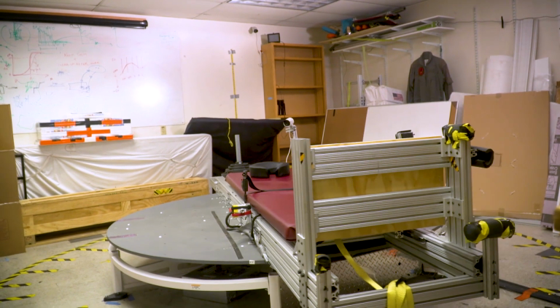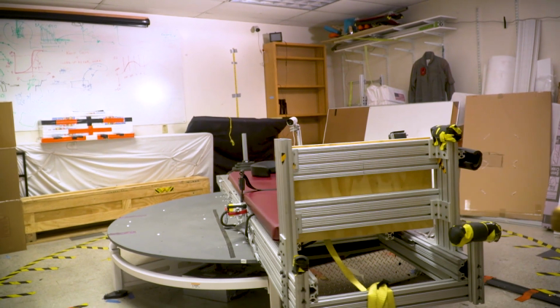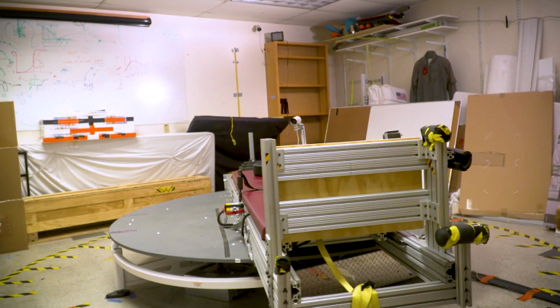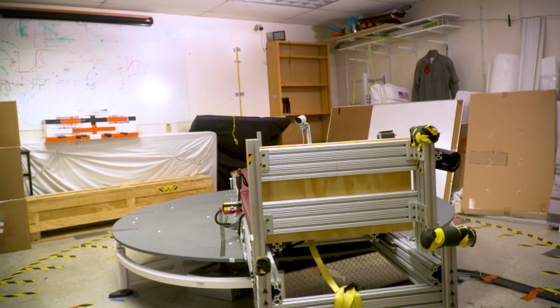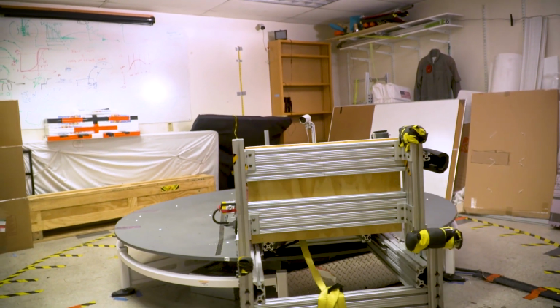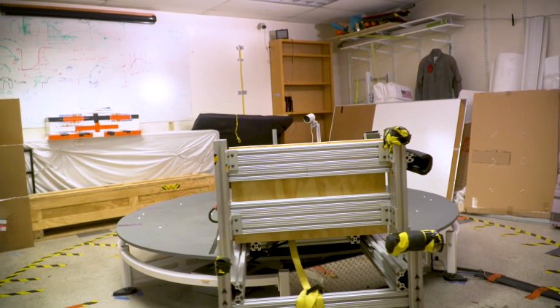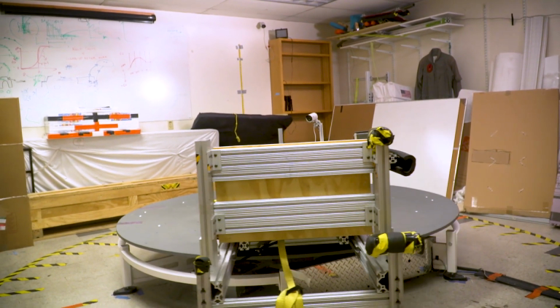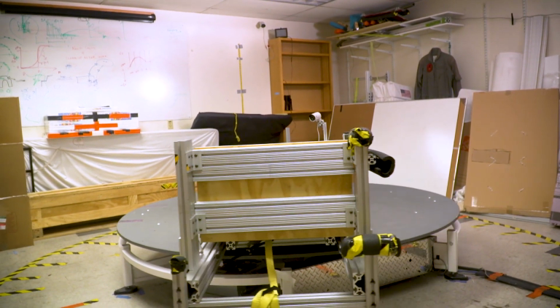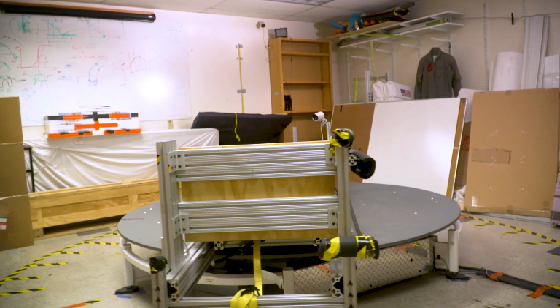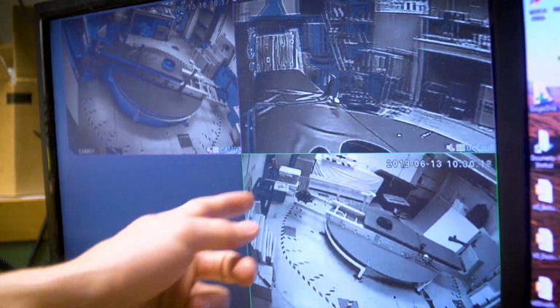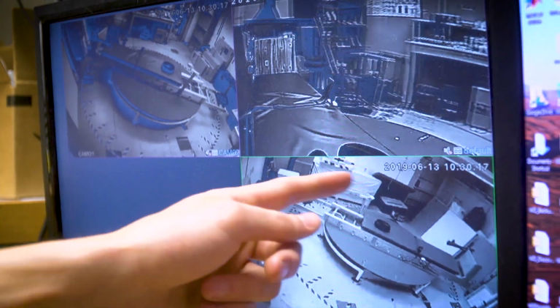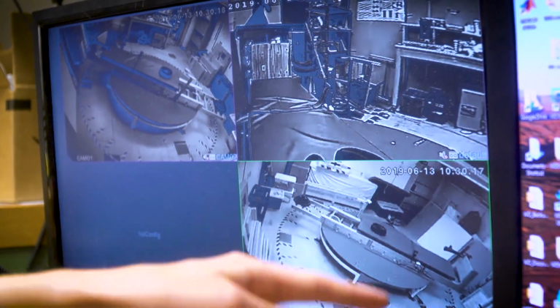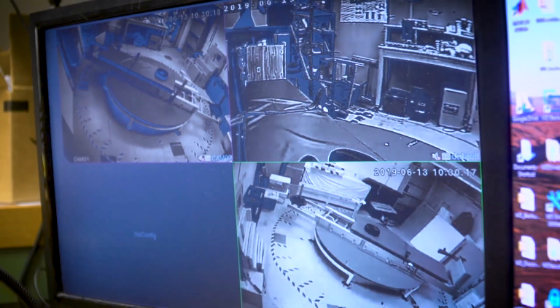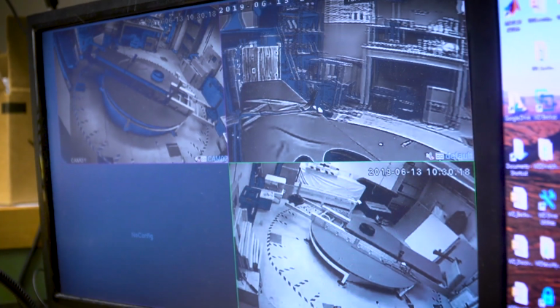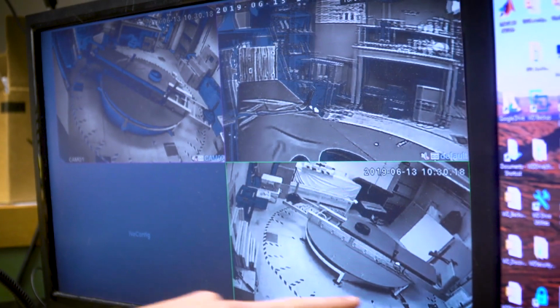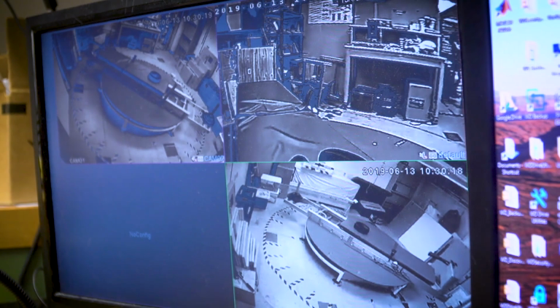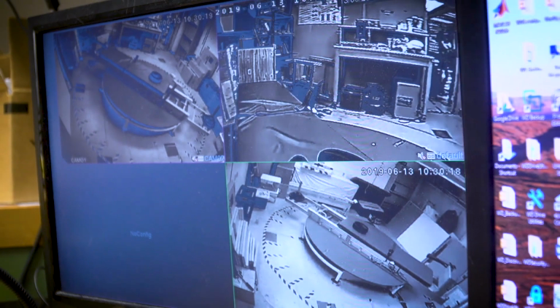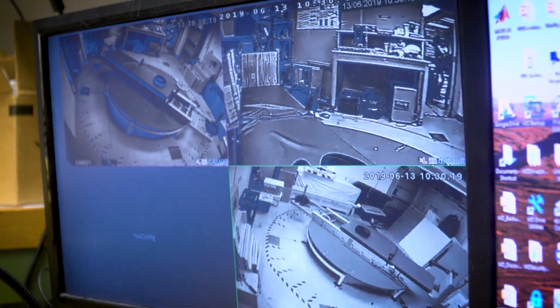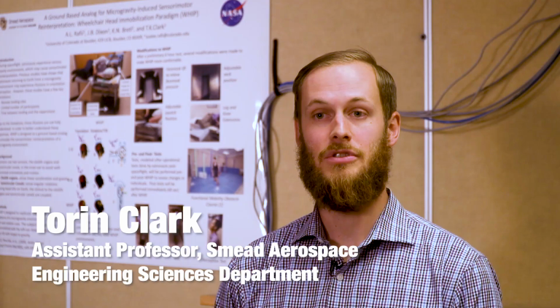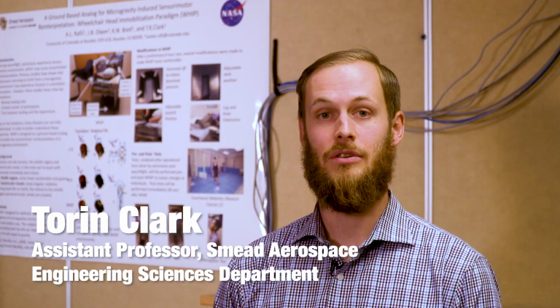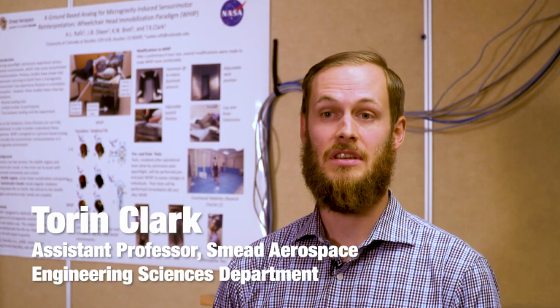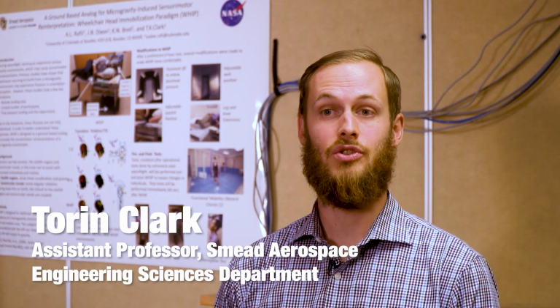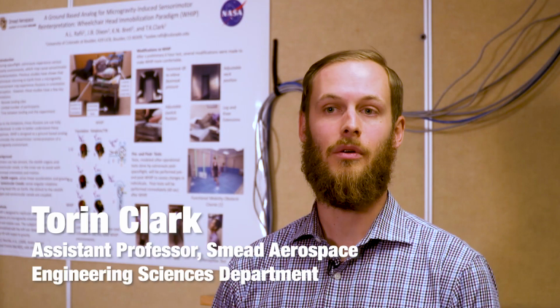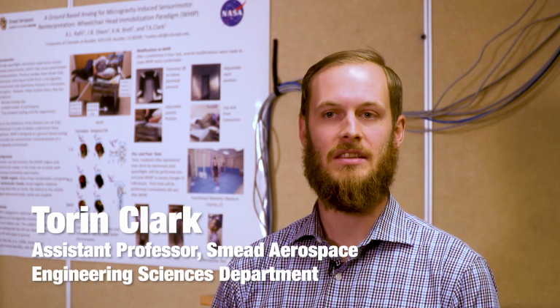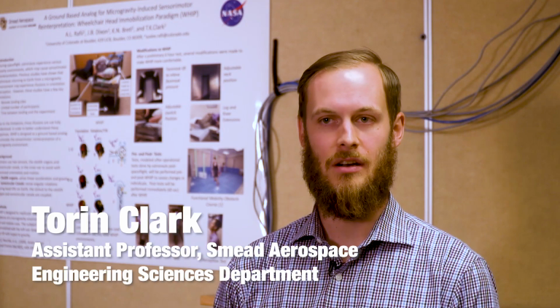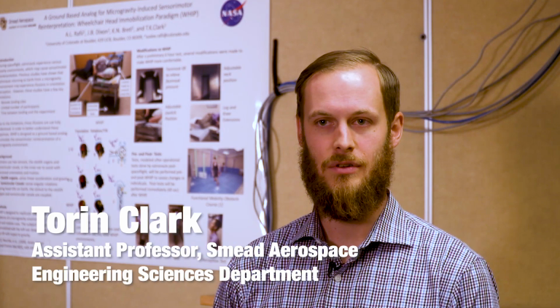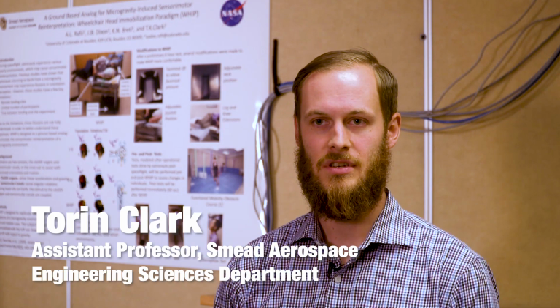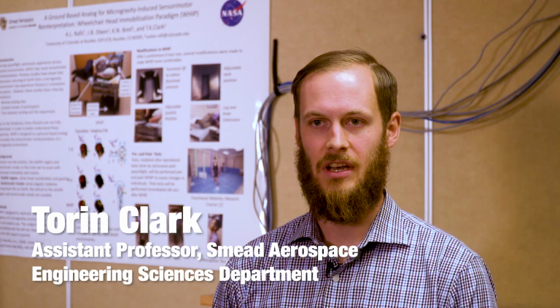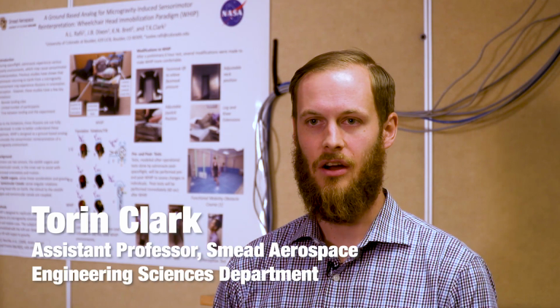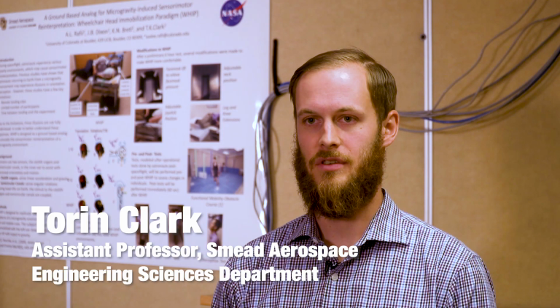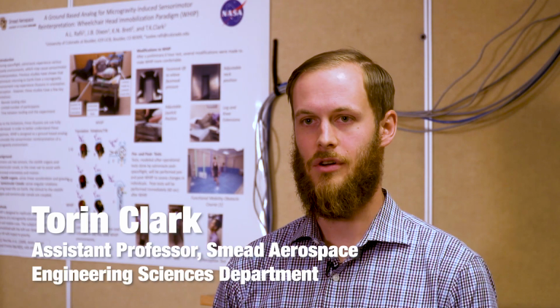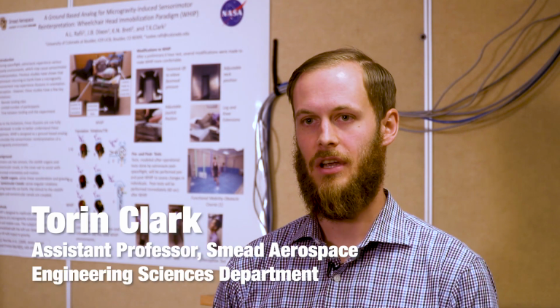We're in the room that we have our human eccentric rotator device, or HERD device, which we use as a short radius centrifuge to study artificial gravity.